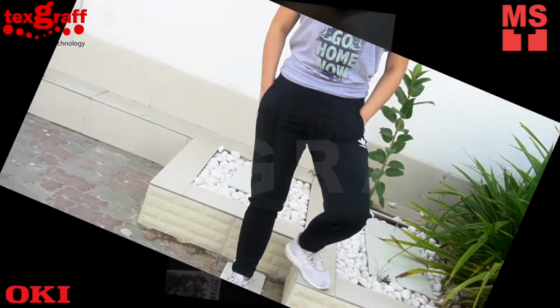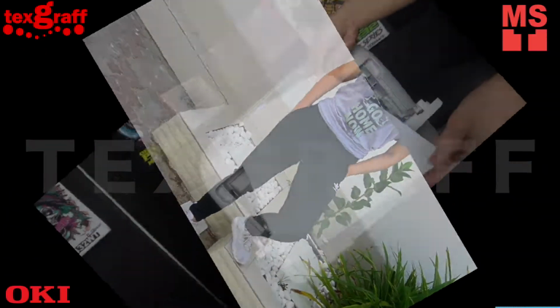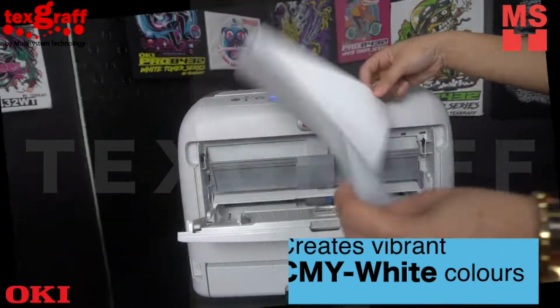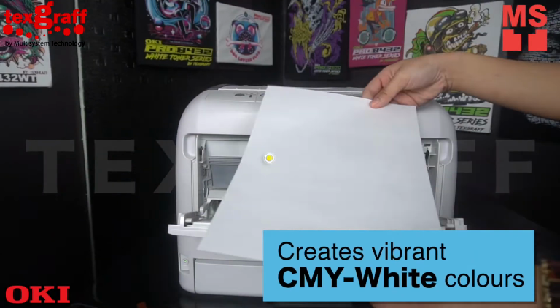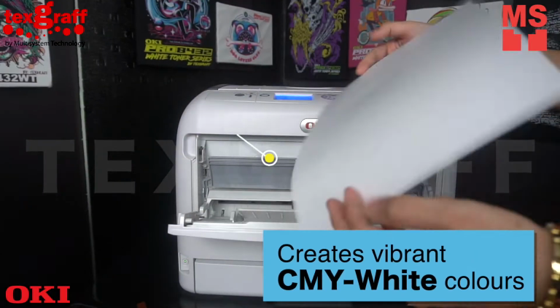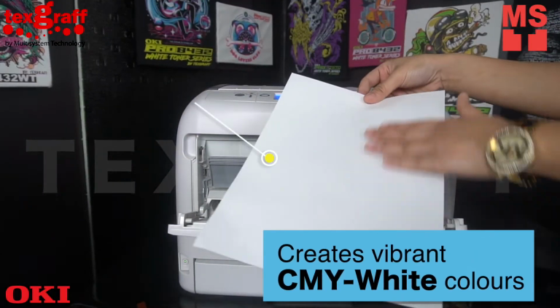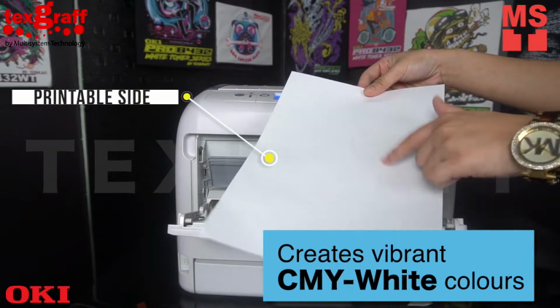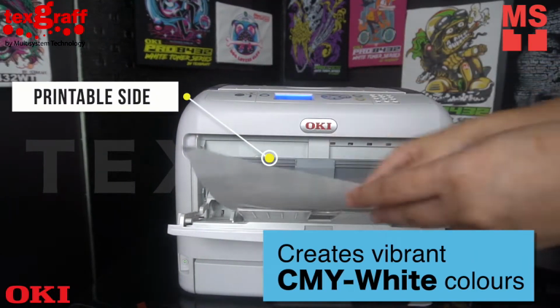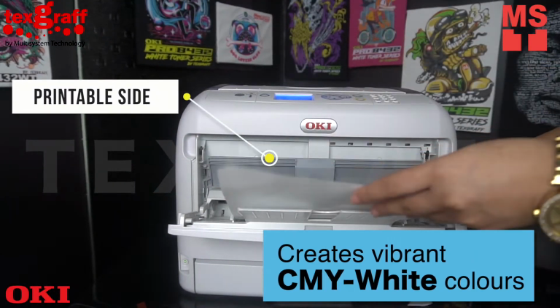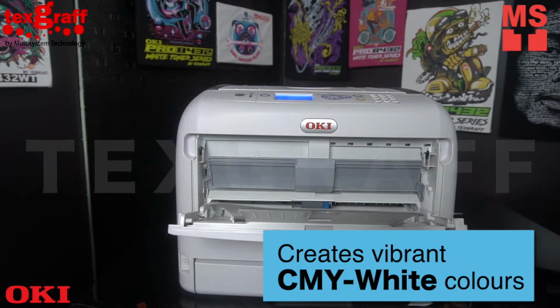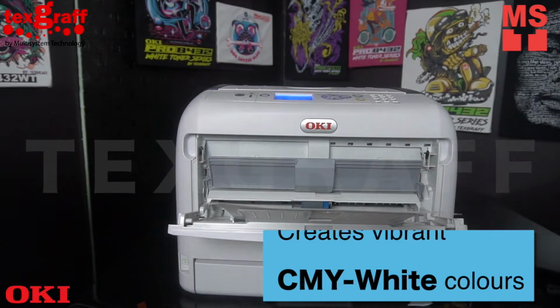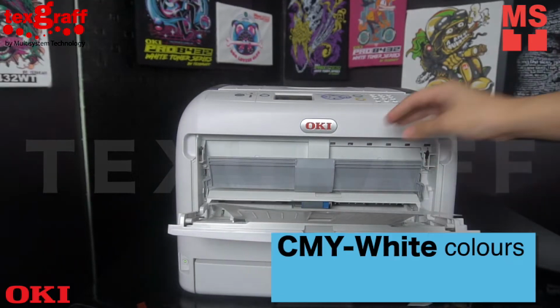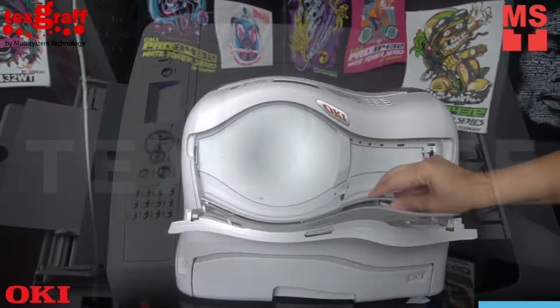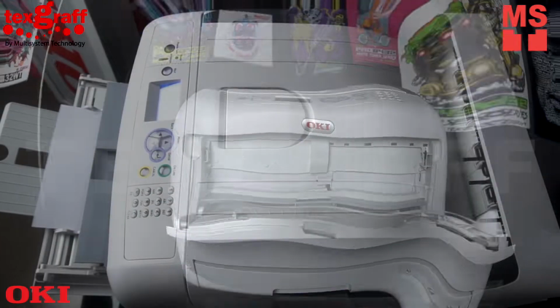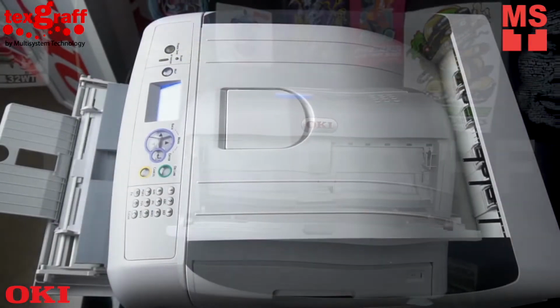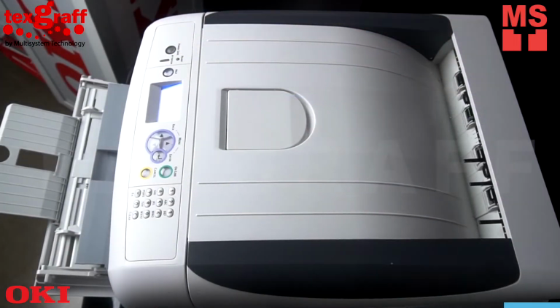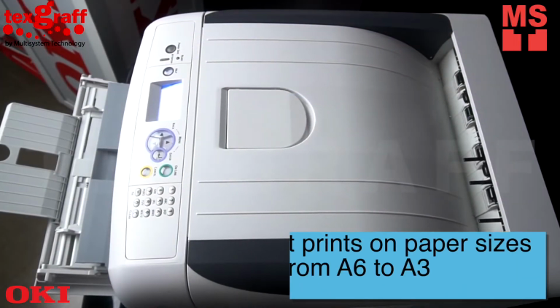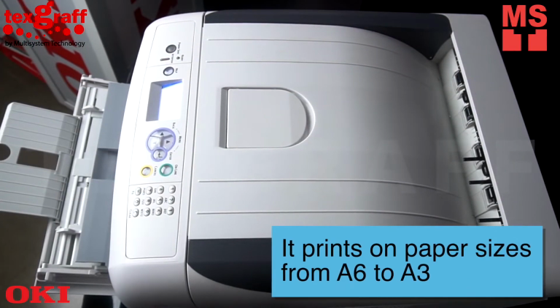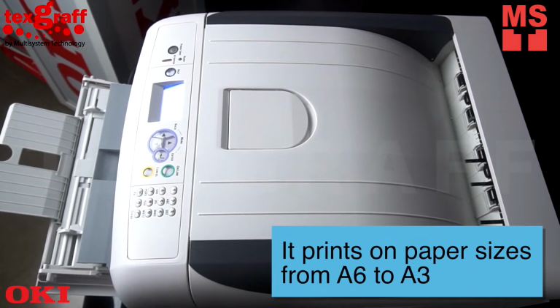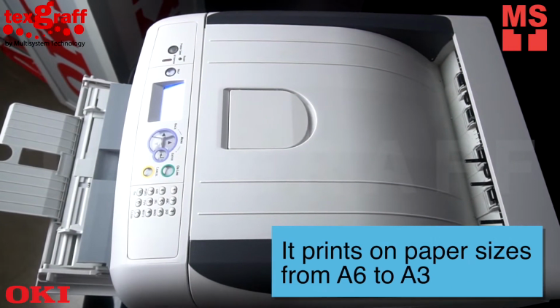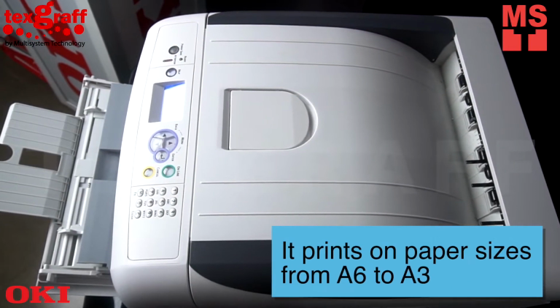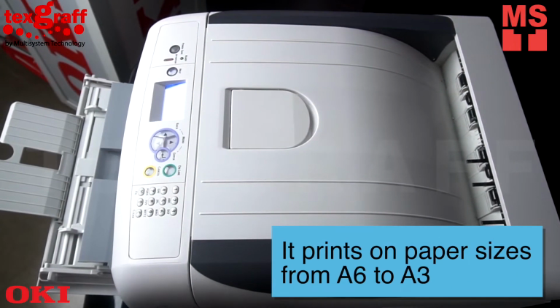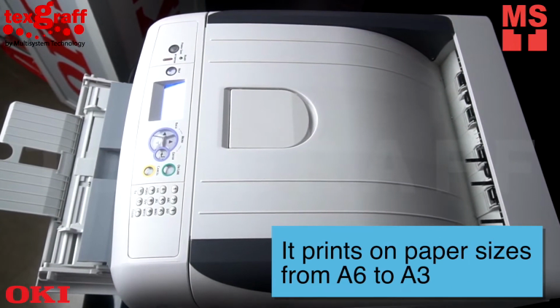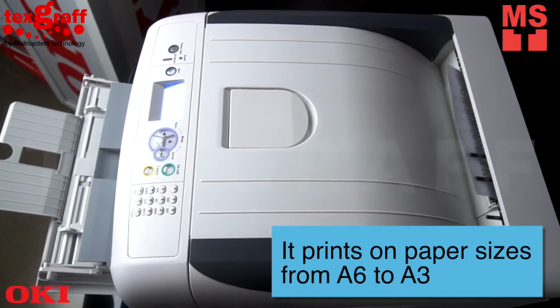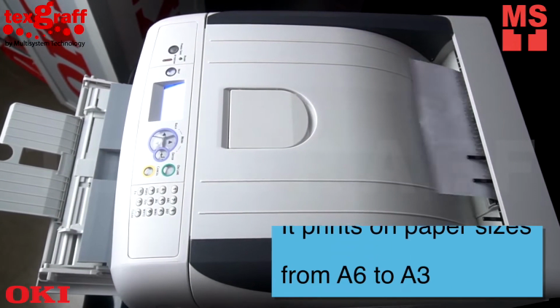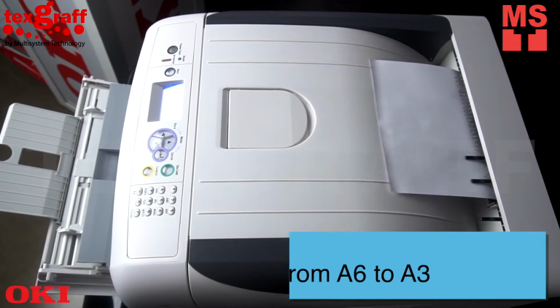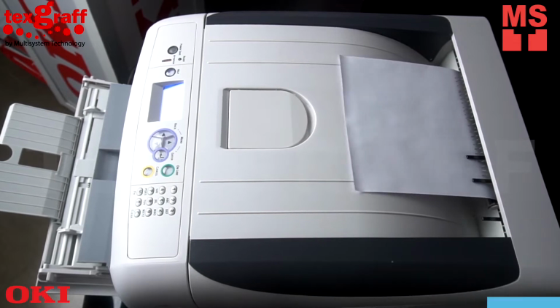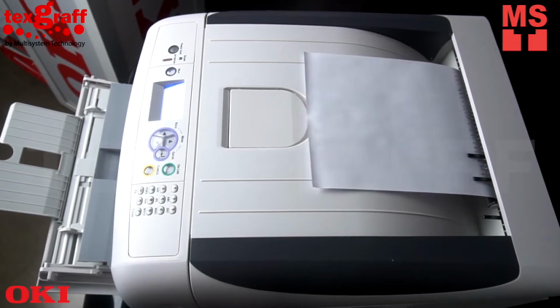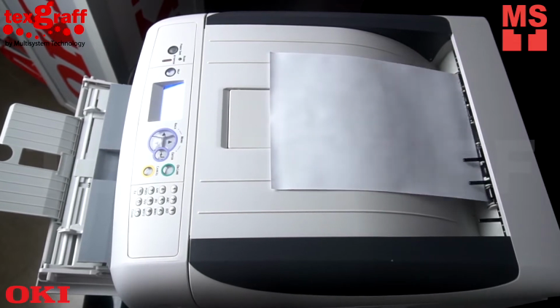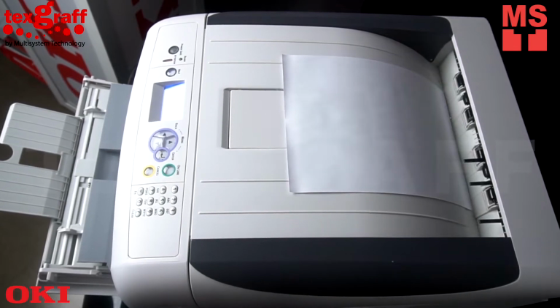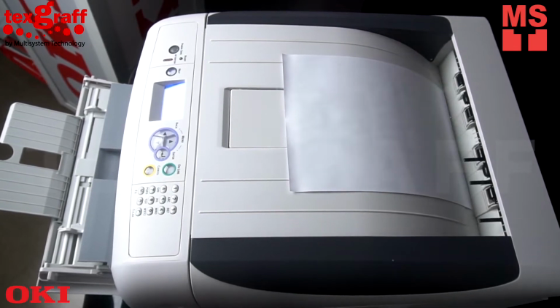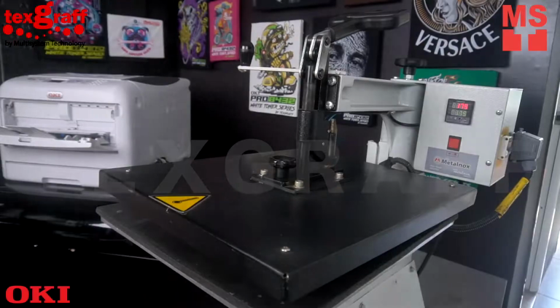The Okie Pro 8432 creates vivid CMYW colors on dark and light colored media, clear film and transfer media, ensuring color and image integrity.